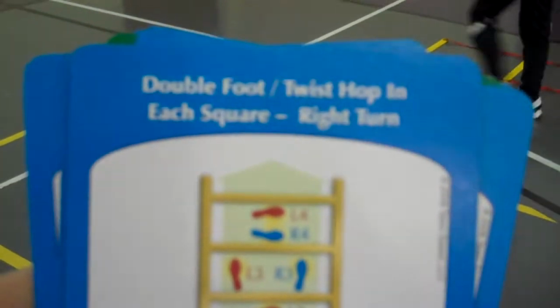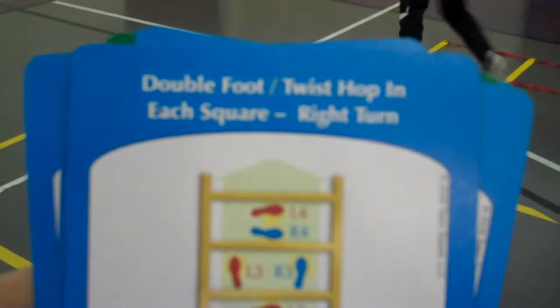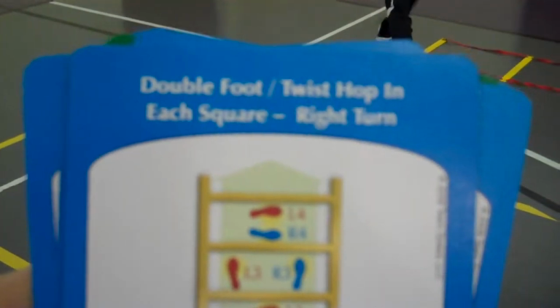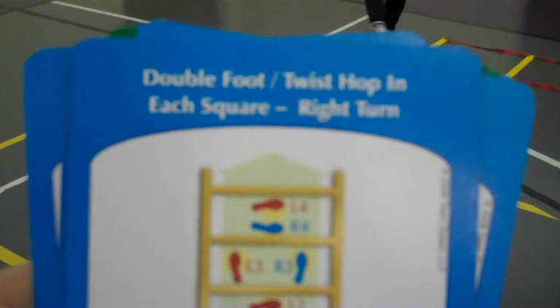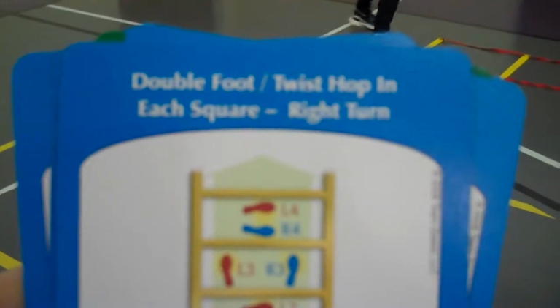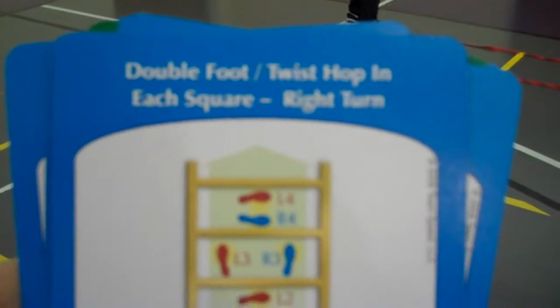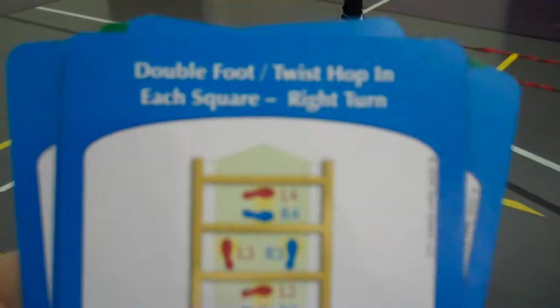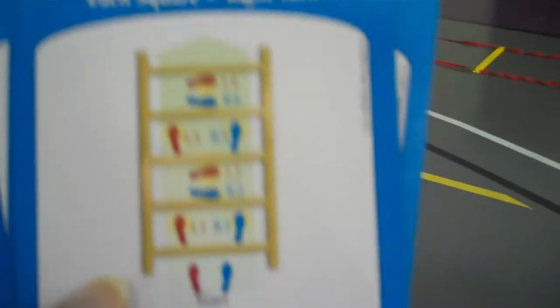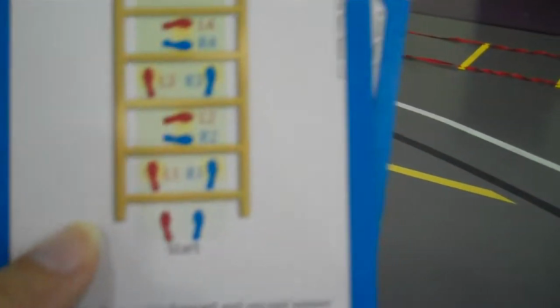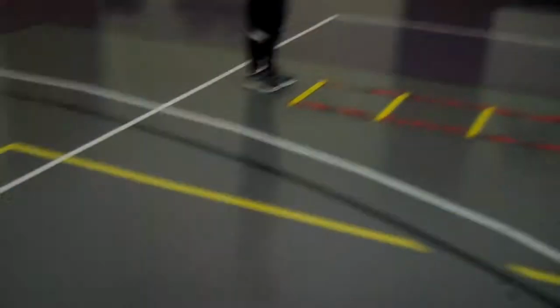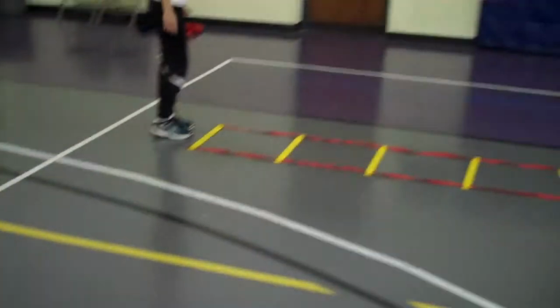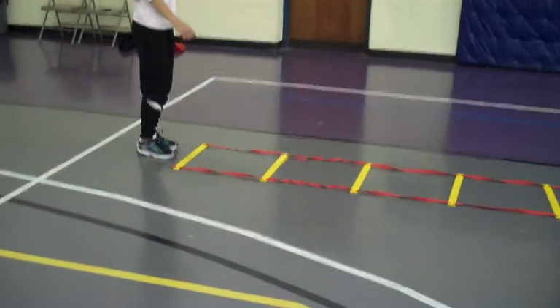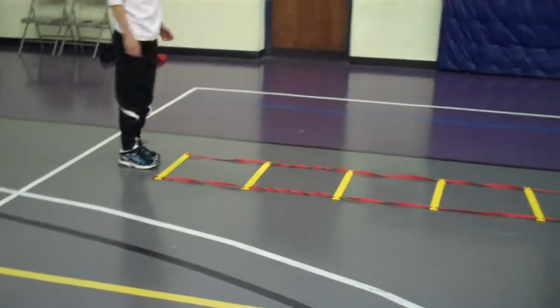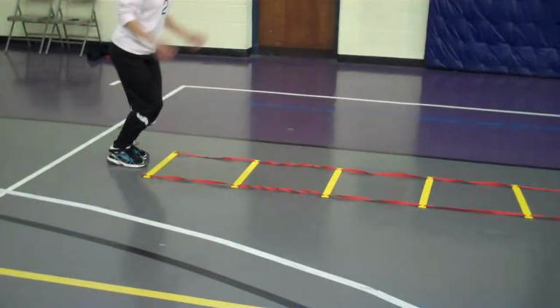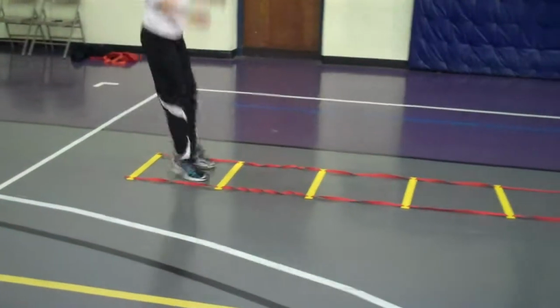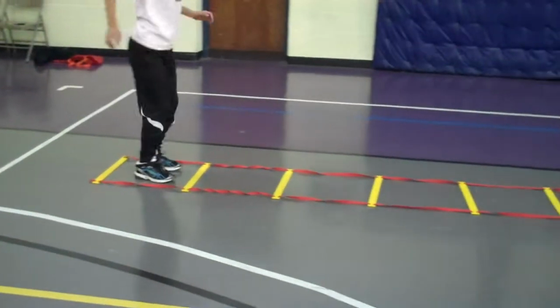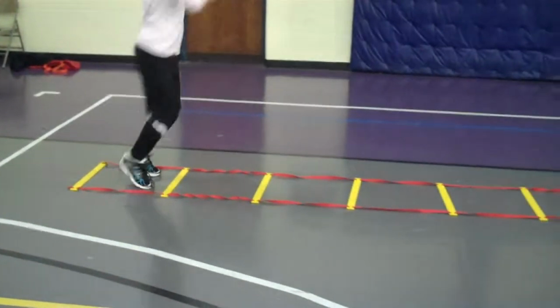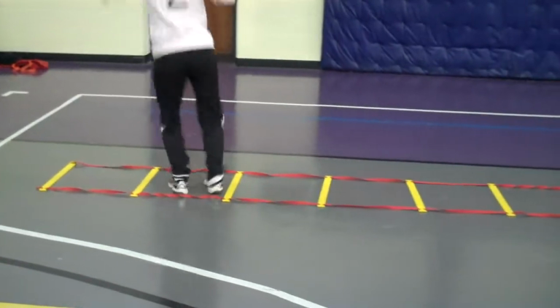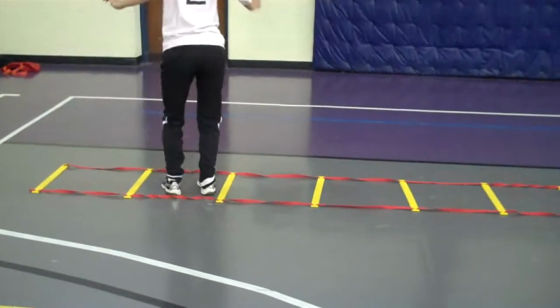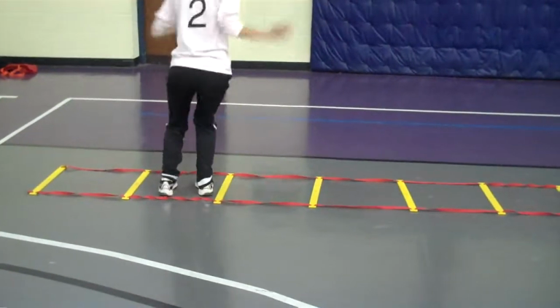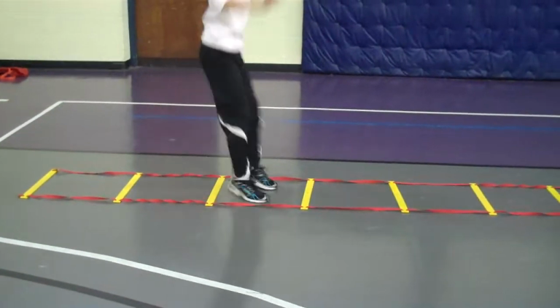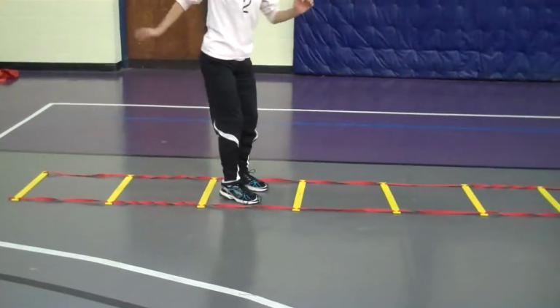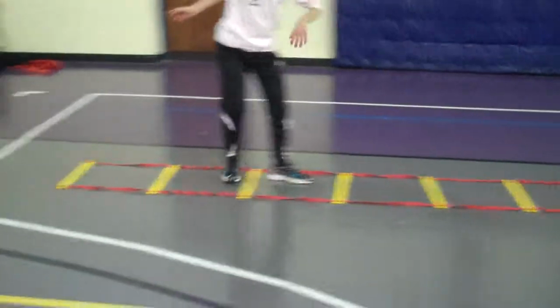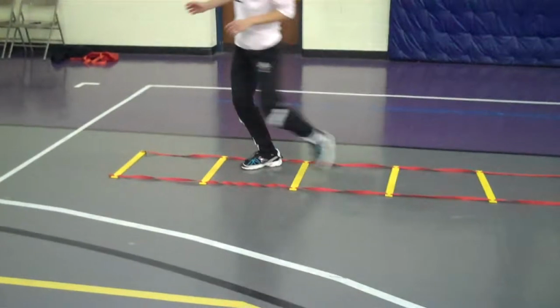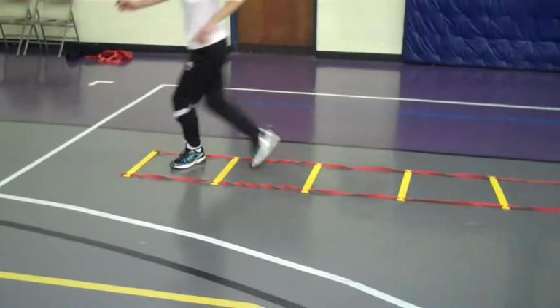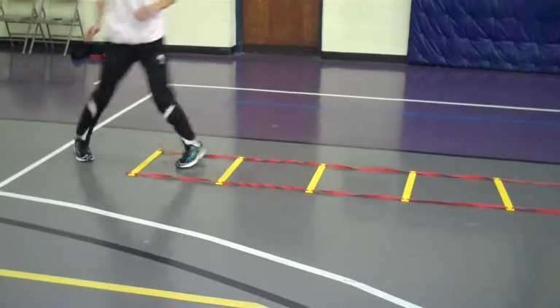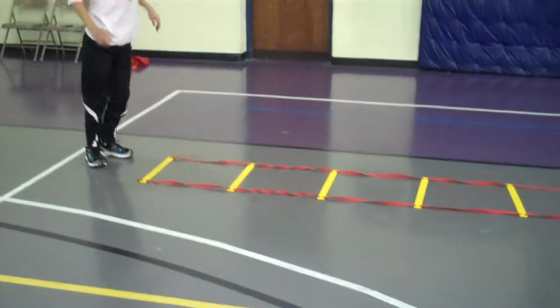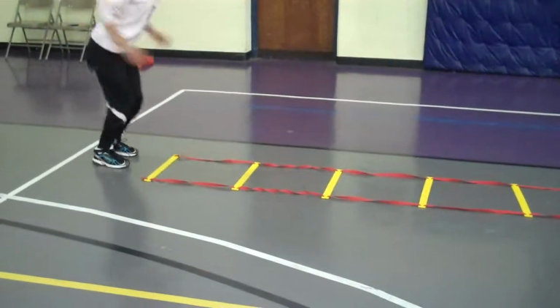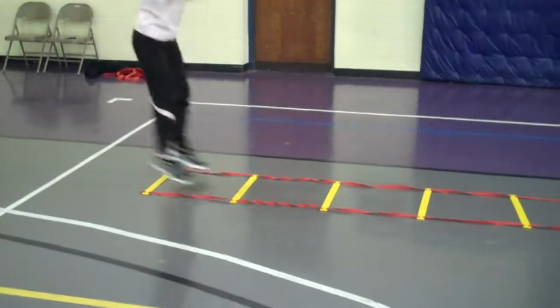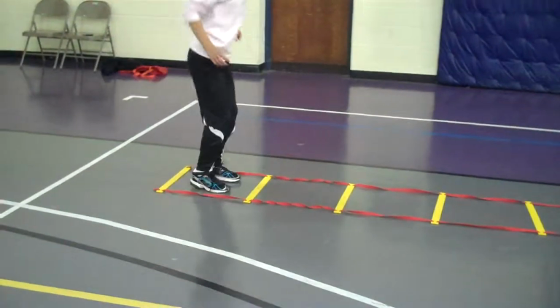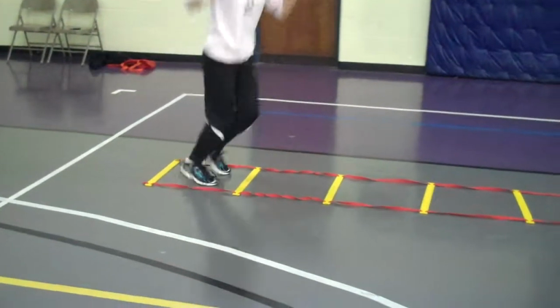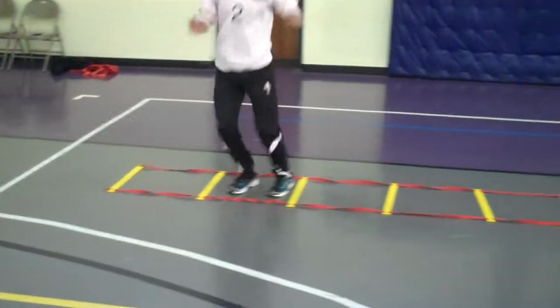Double foot twist hop in each square. So you're going to jump in and then to the right — no, to me. Yeah, you're not twisting angles, just to me.